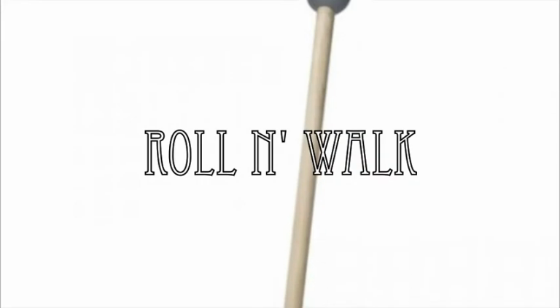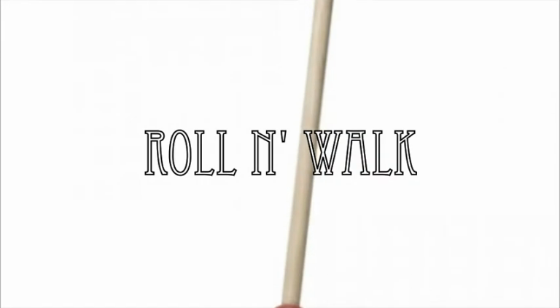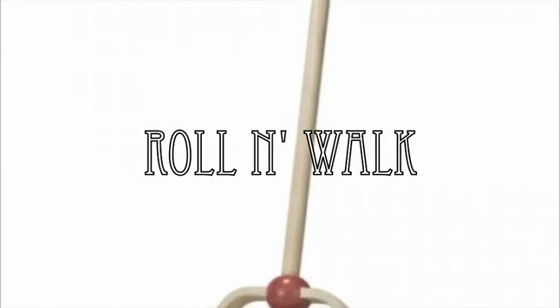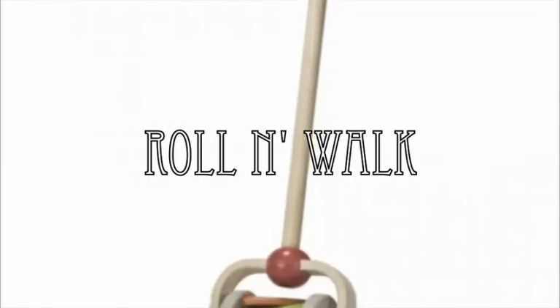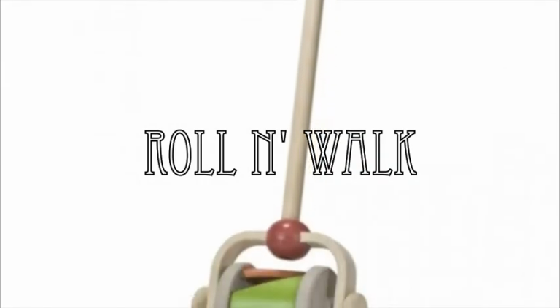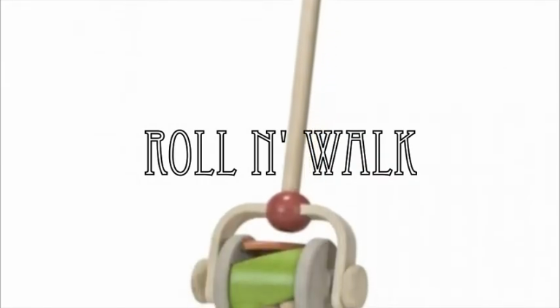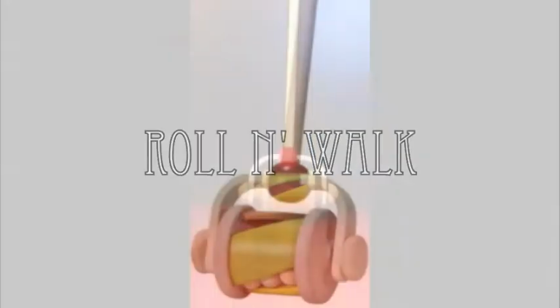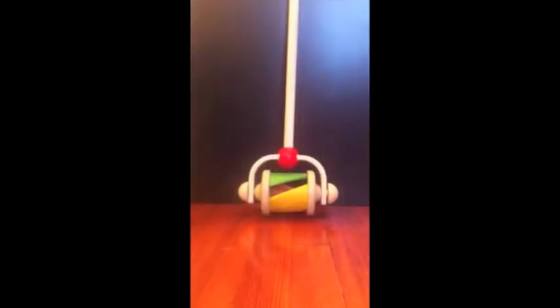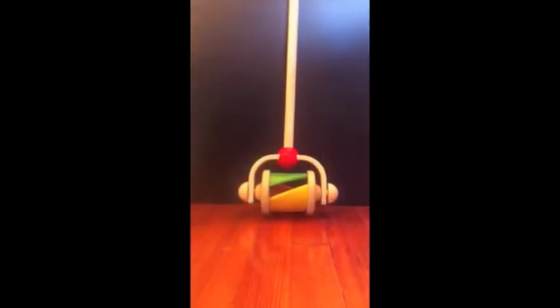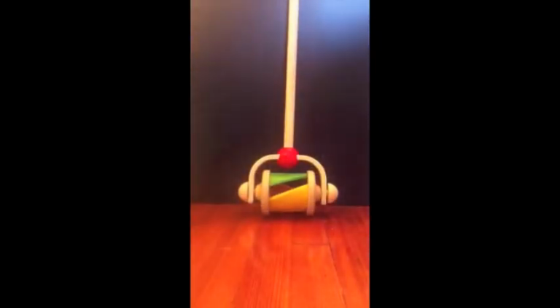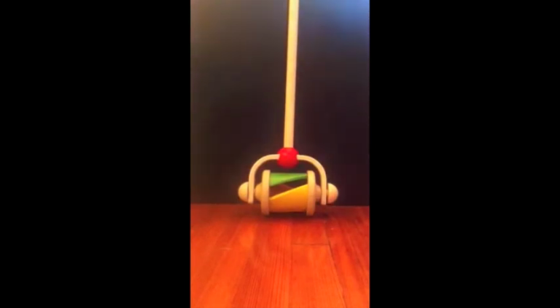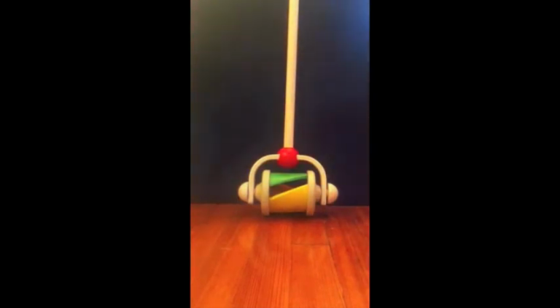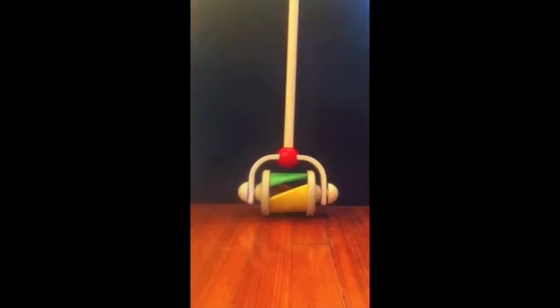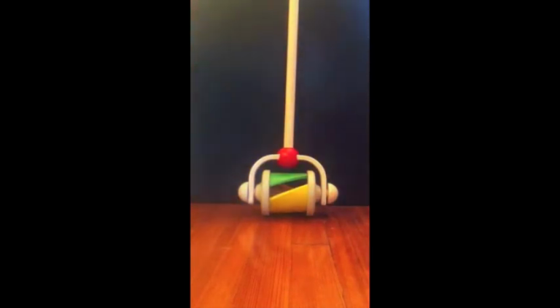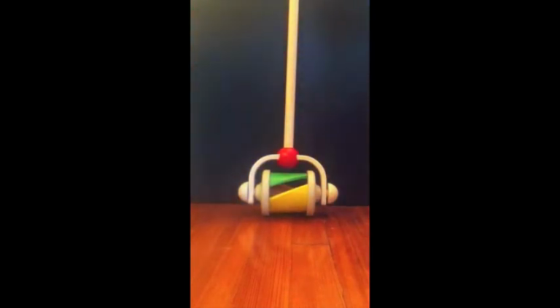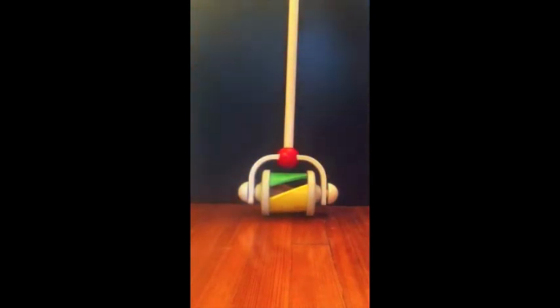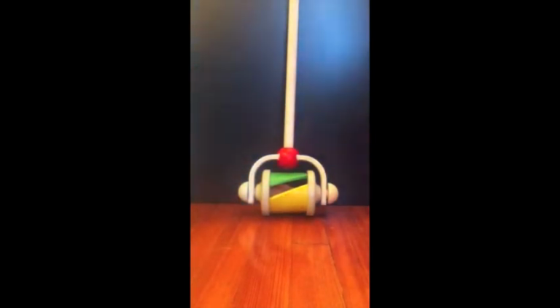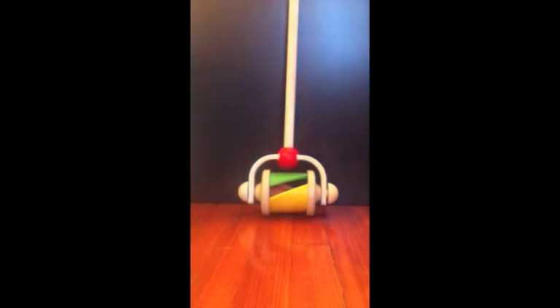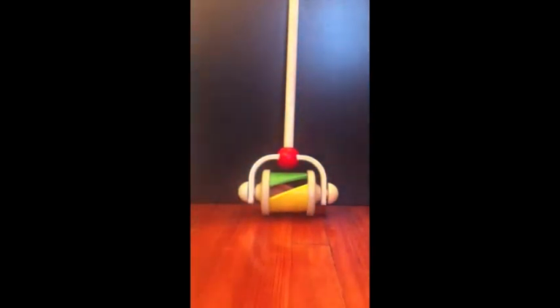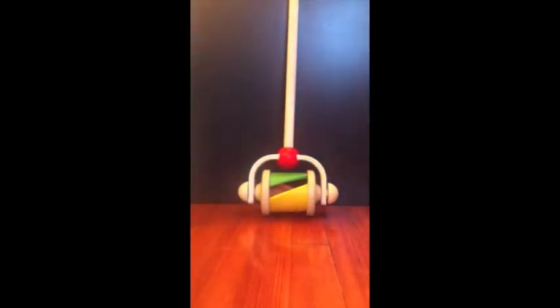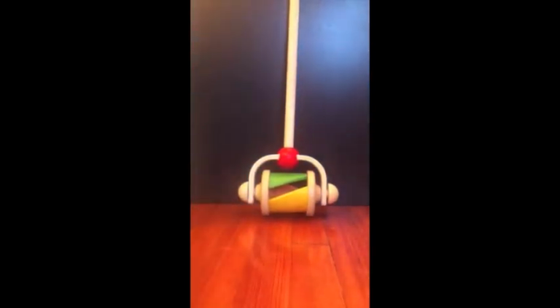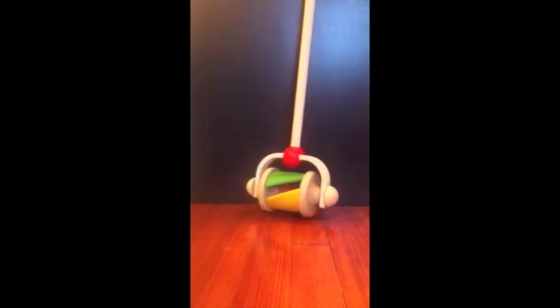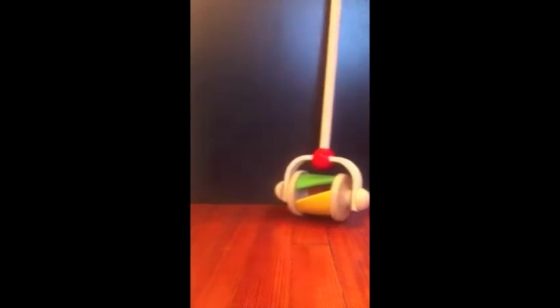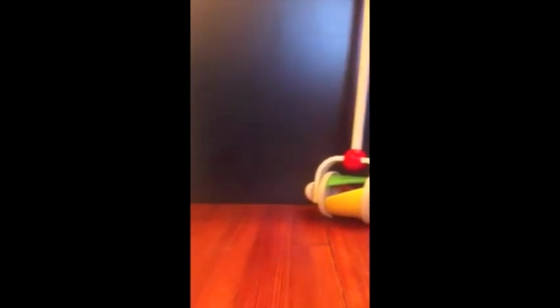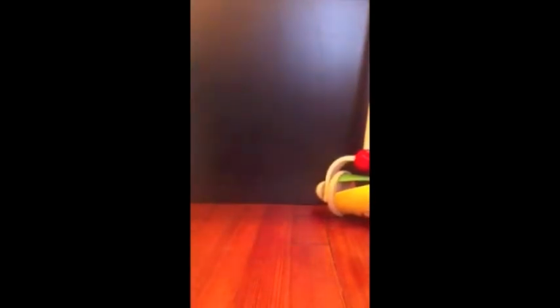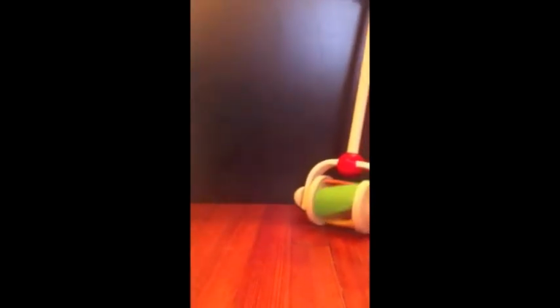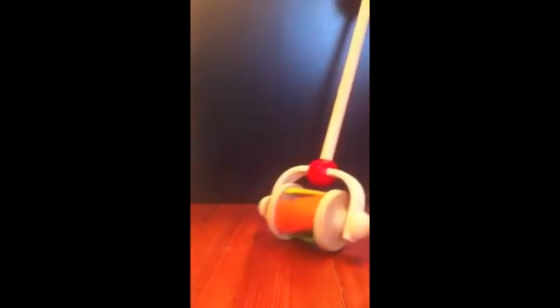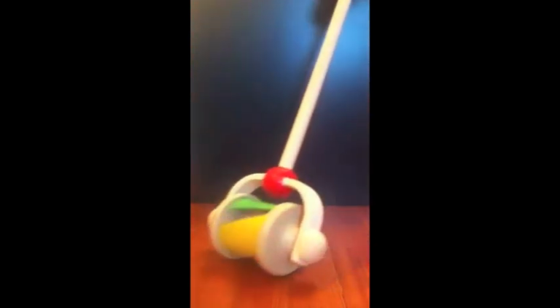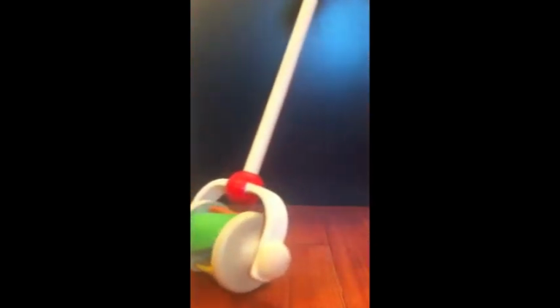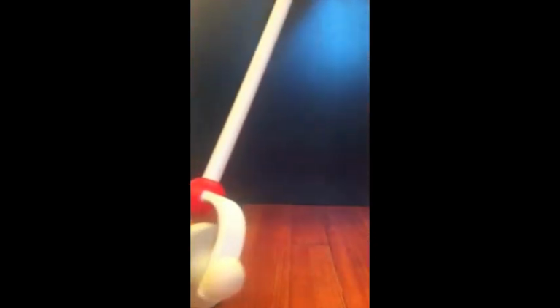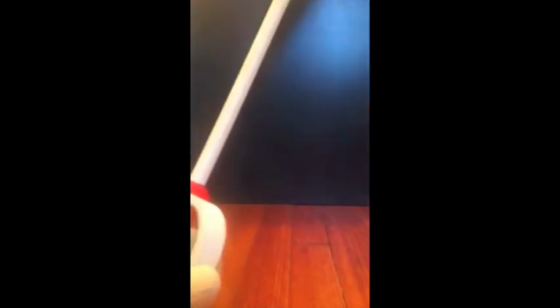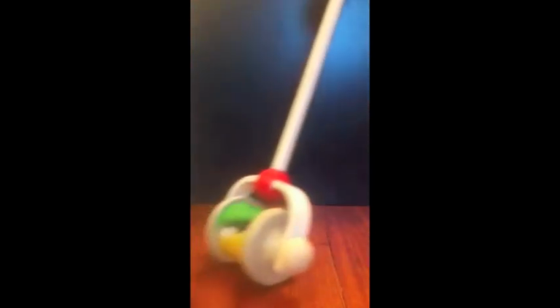This Plan Toys roll and walk is the perfect way to get your baby confident and excited to walk. In Plan Toys' green fashion, the roll and walk is constructed entirely of recycled and recyclable materials, chemical-free rubber wood, and colored with non-toxic dyes.